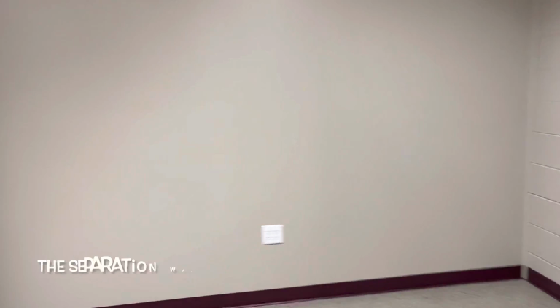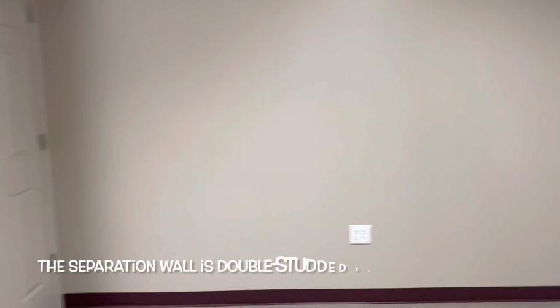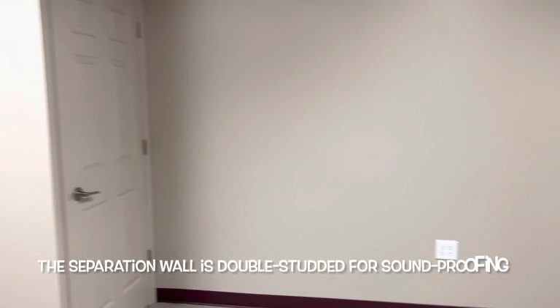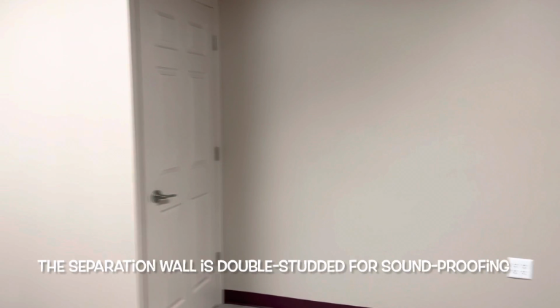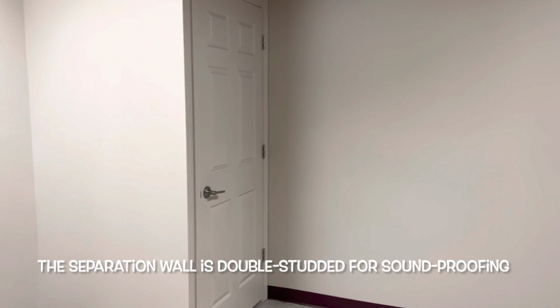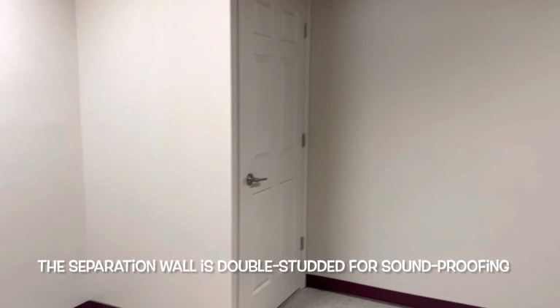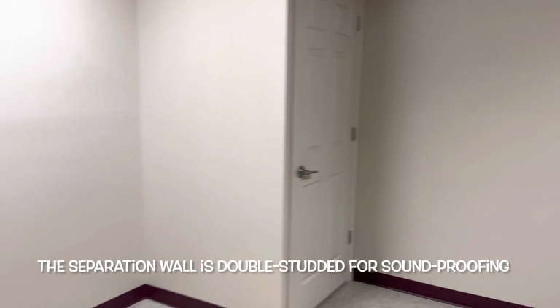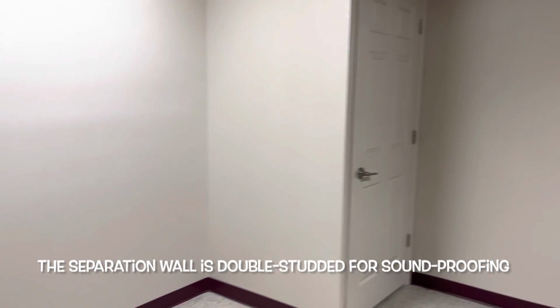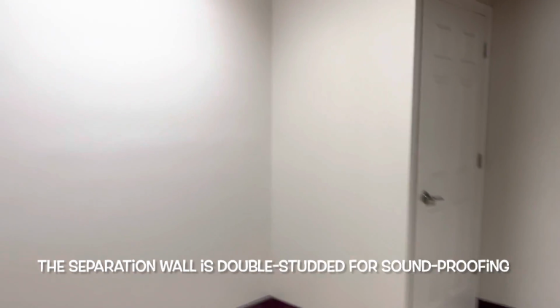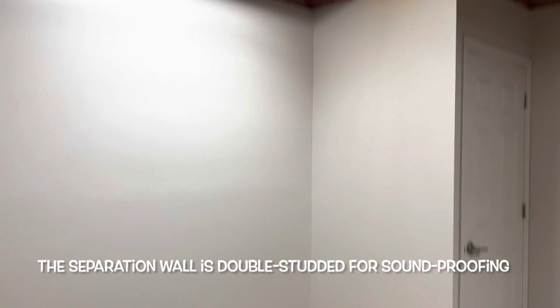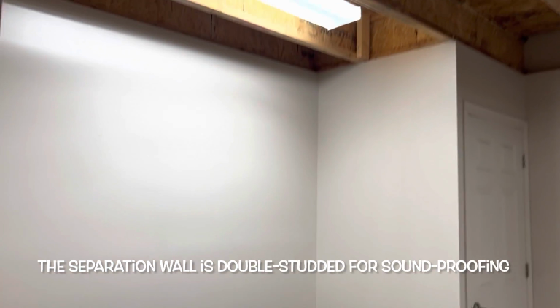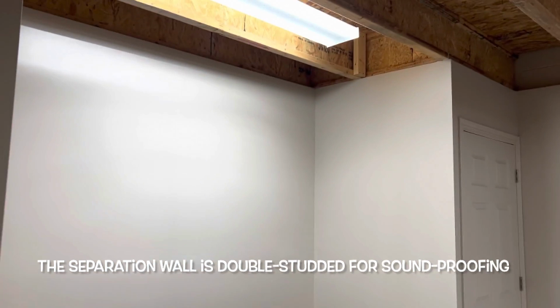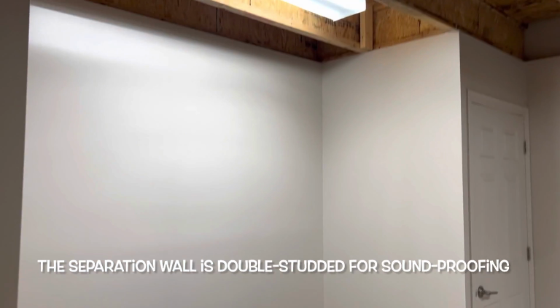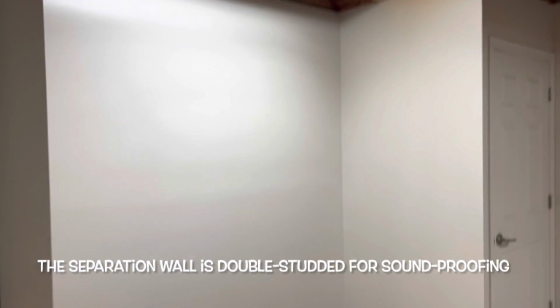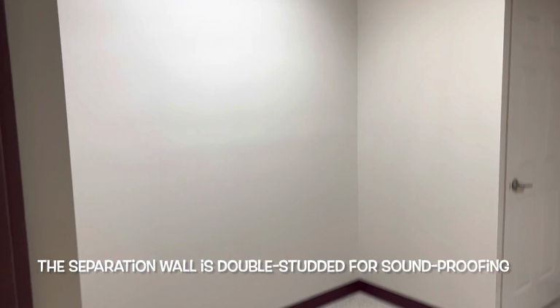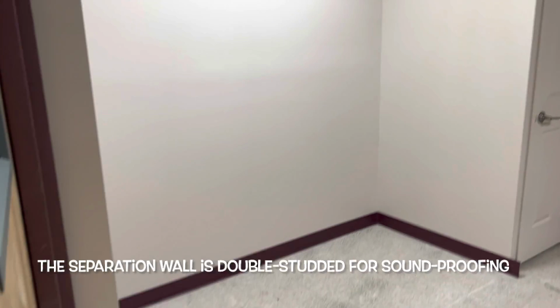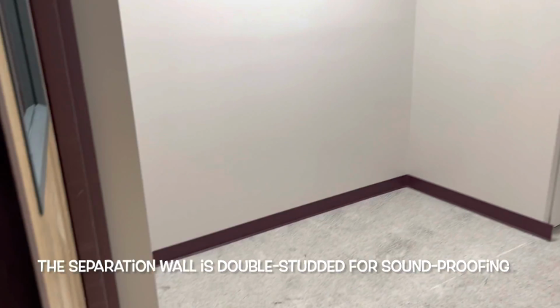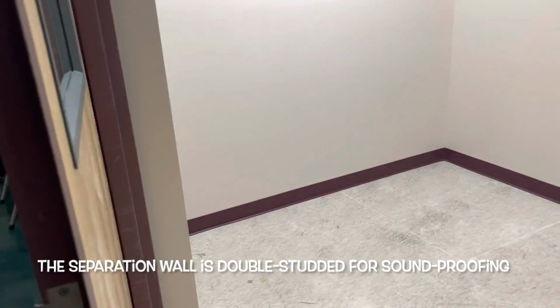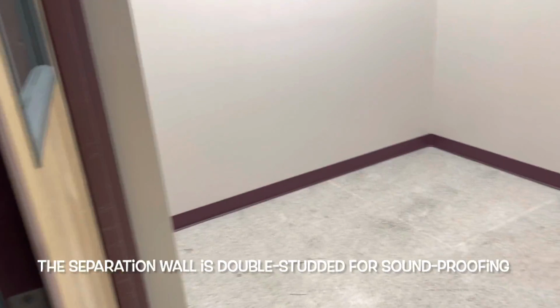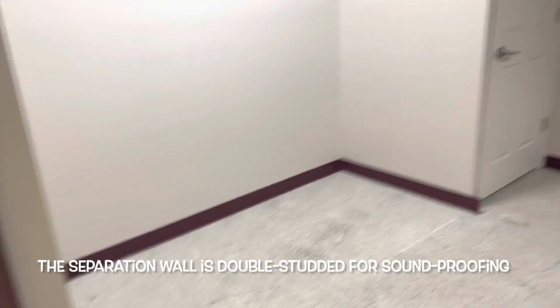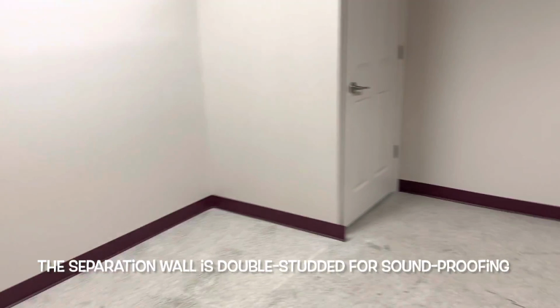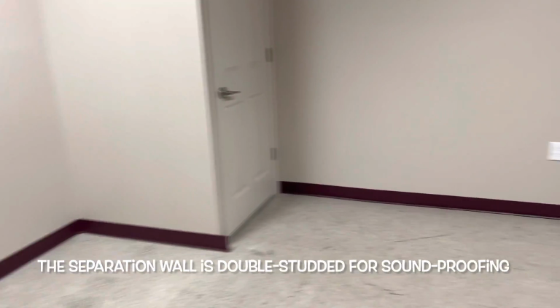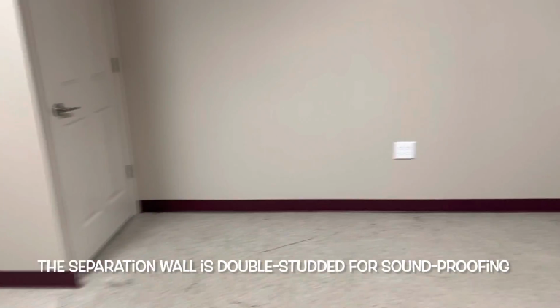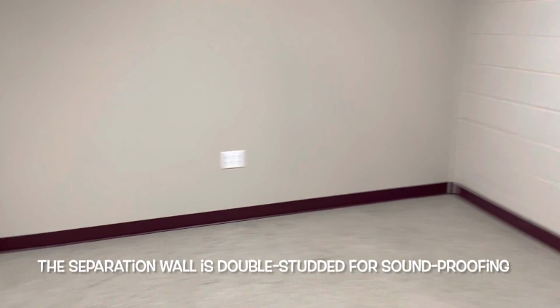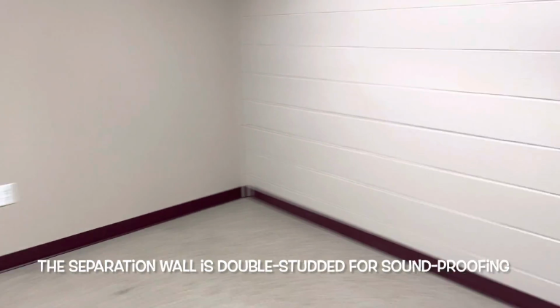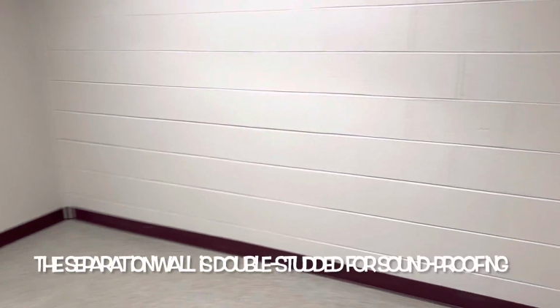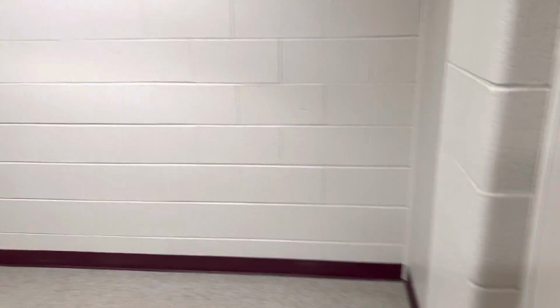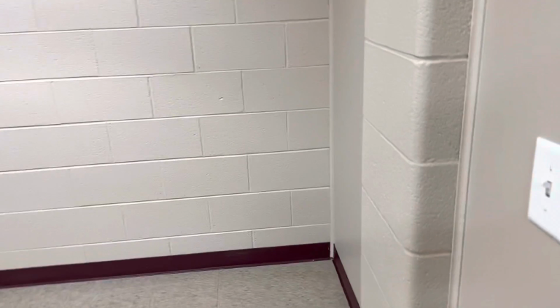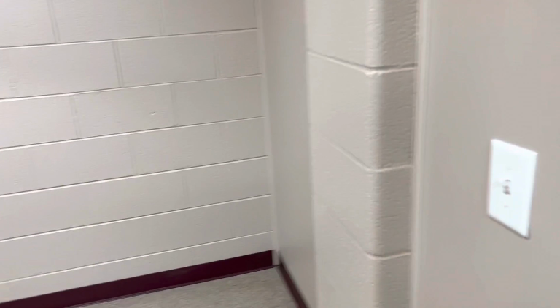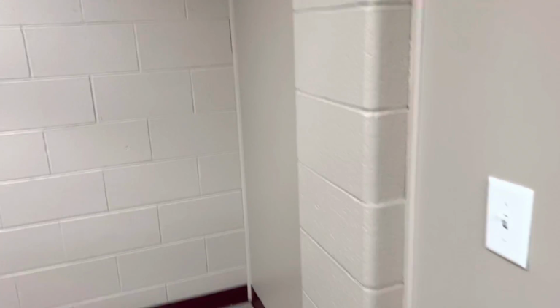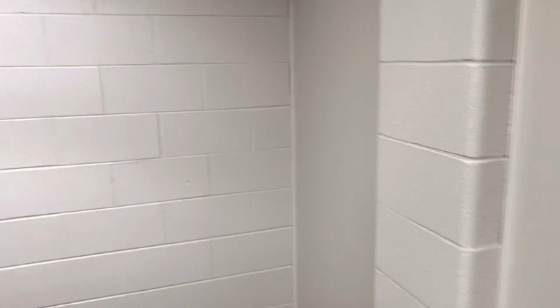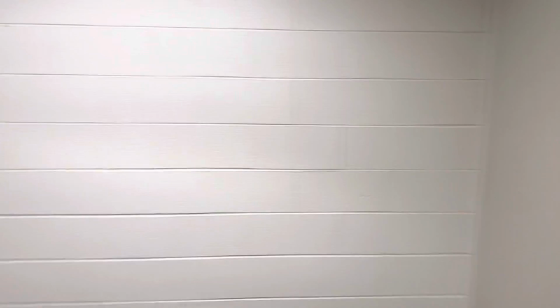We've sheetrocked the walls, put a door on the closet that is basically under the steps that go up to the costume room, added electrical, and painted.